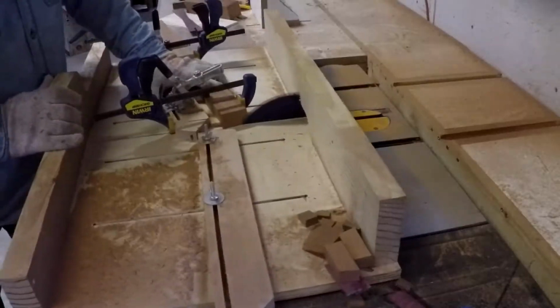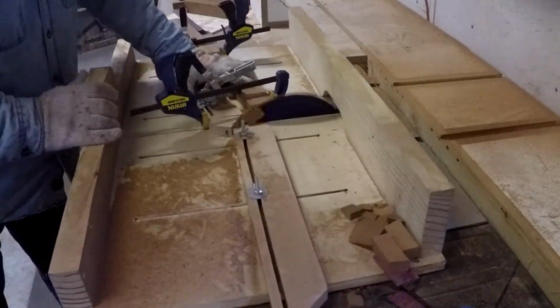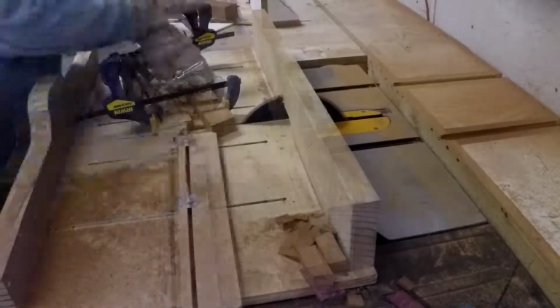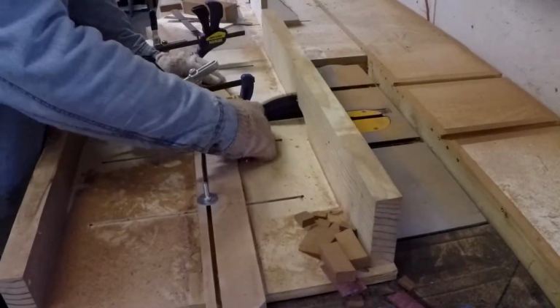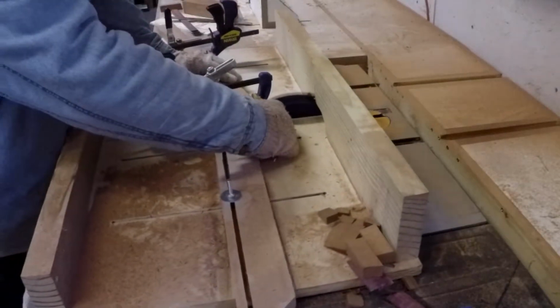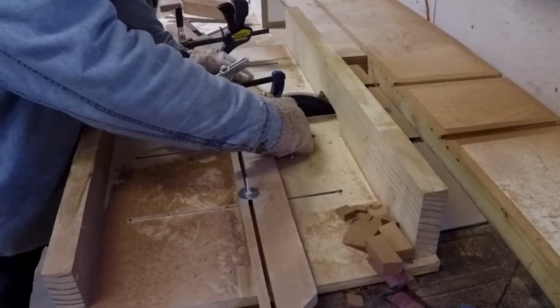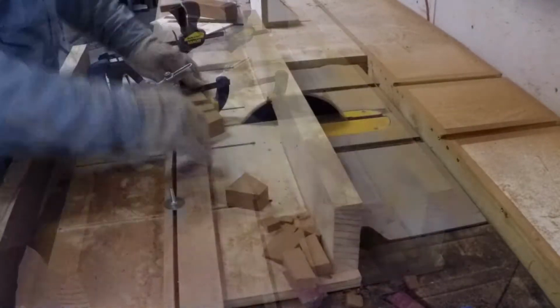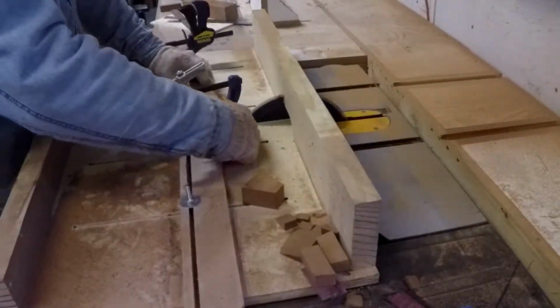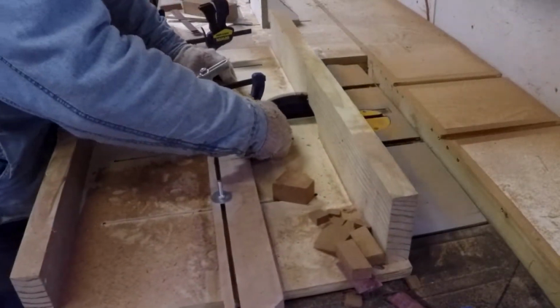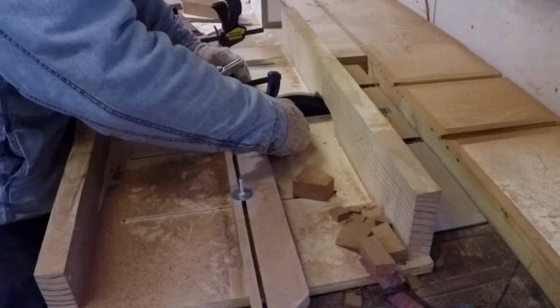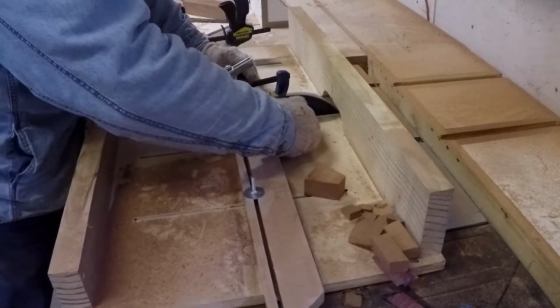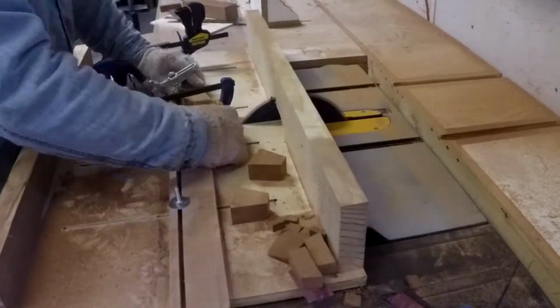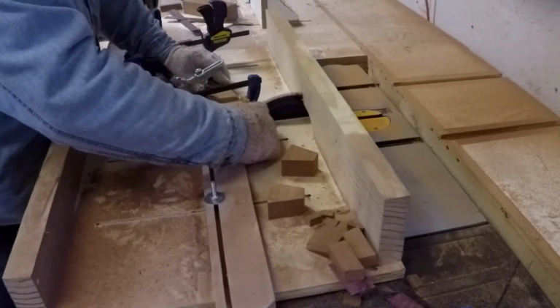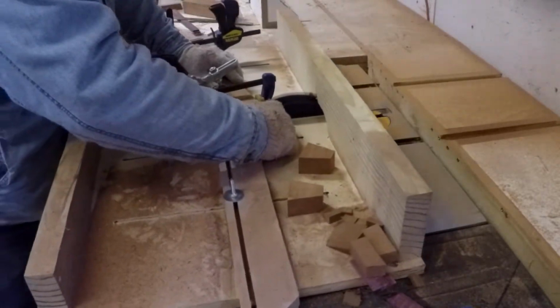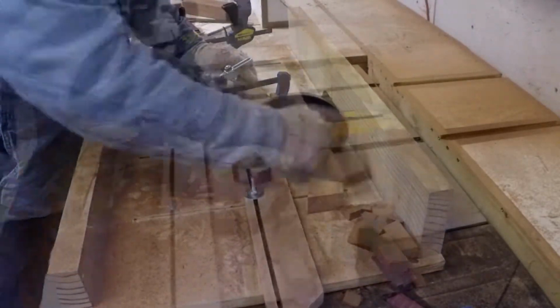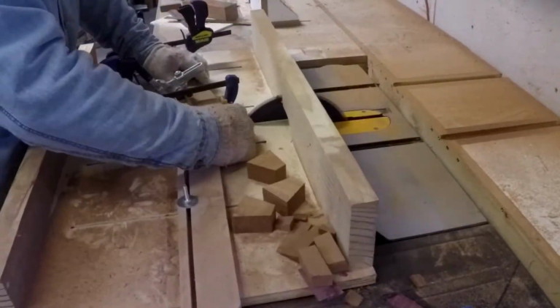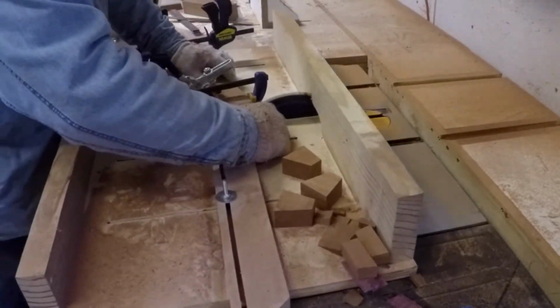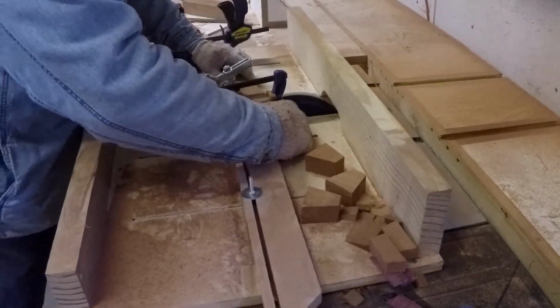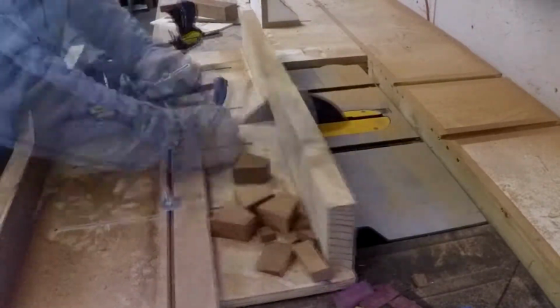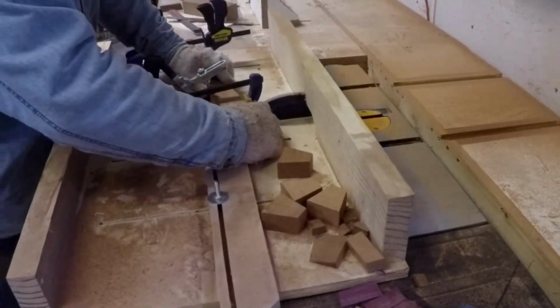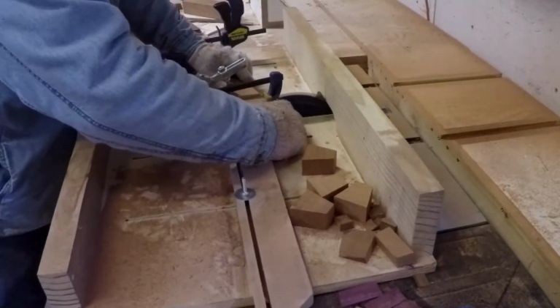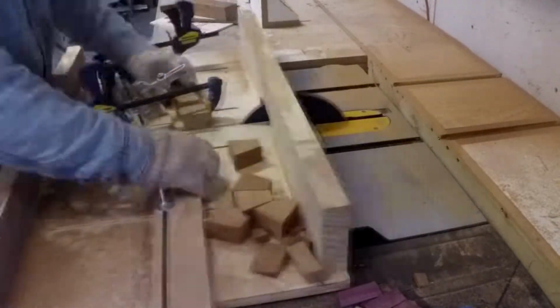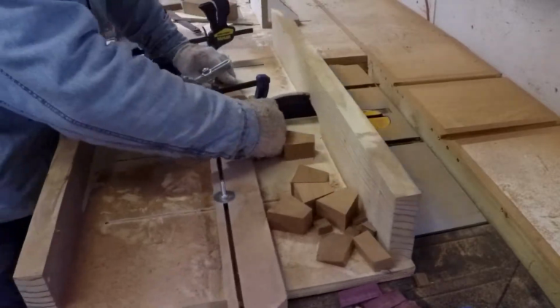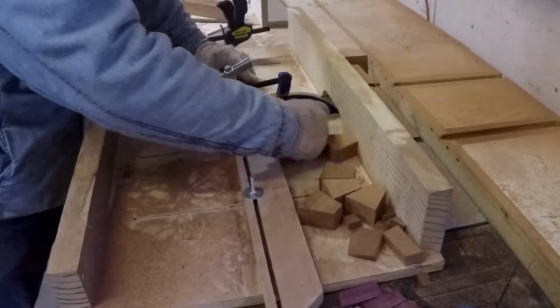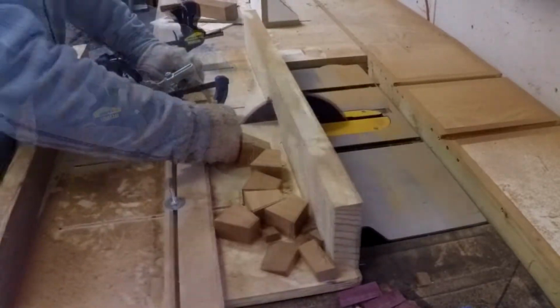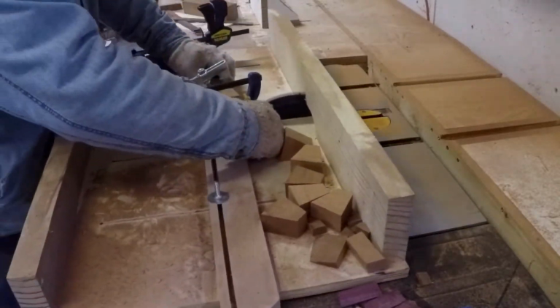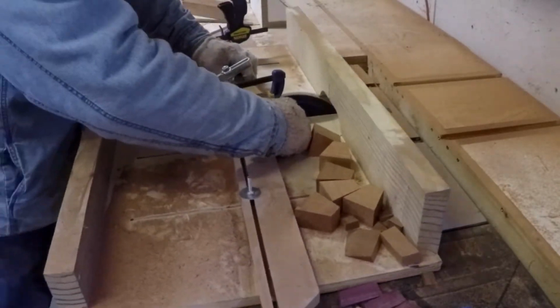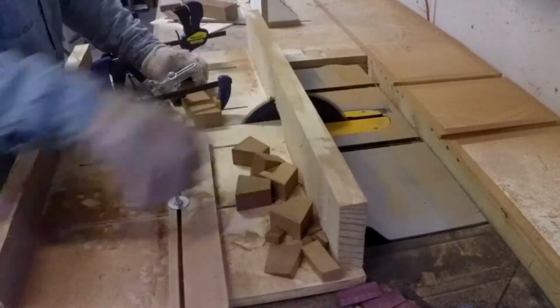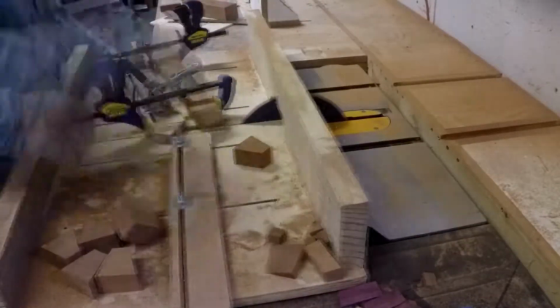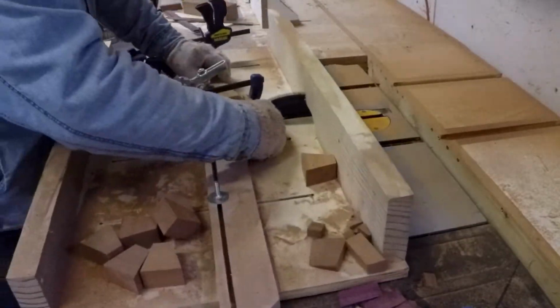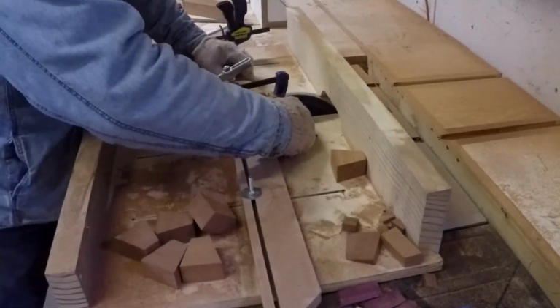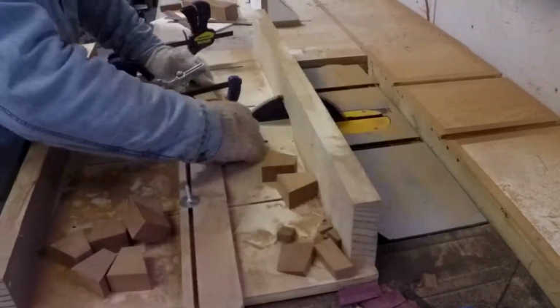I've set up a sled for my table saw with a number of built-in guides and clamps to hold my work steady. As I was editing this video I realized my safety habits need to change a little bit — your hands should never be this close to a moving saw blade.